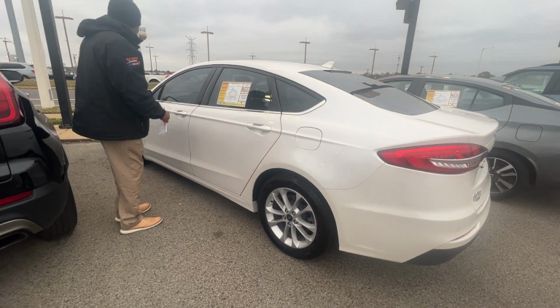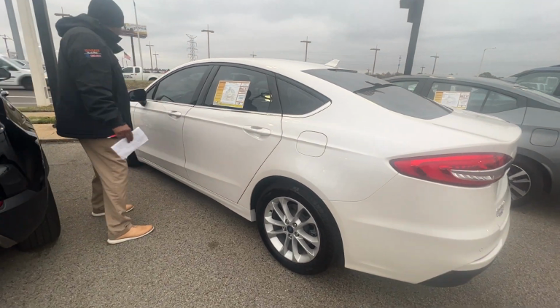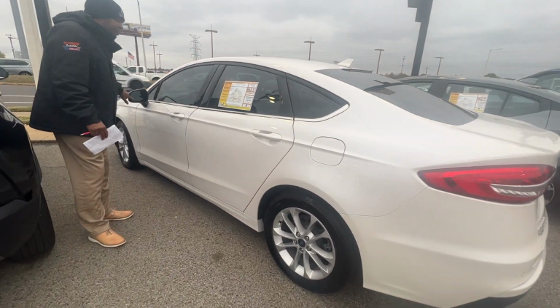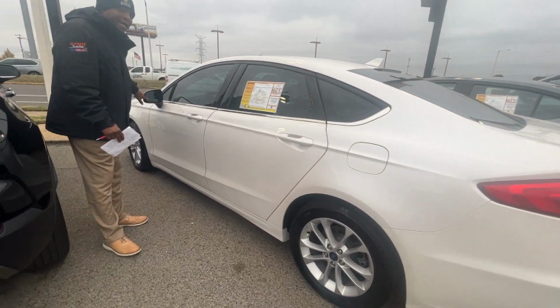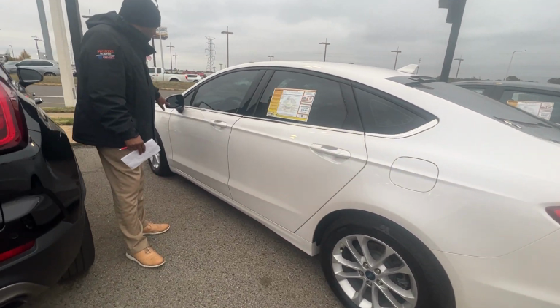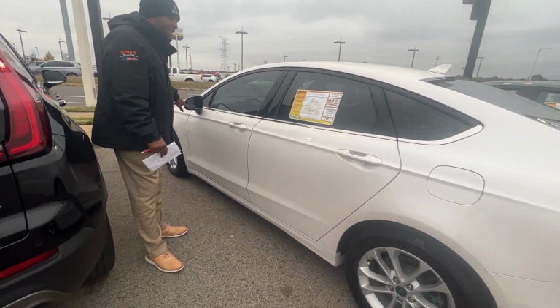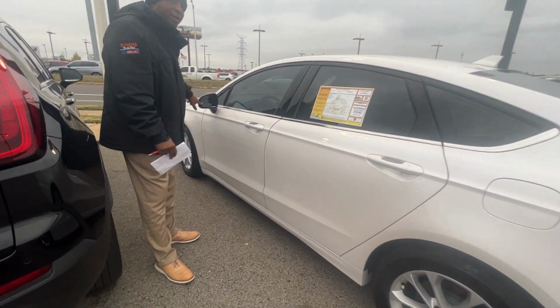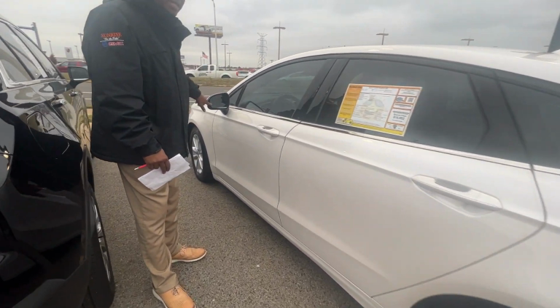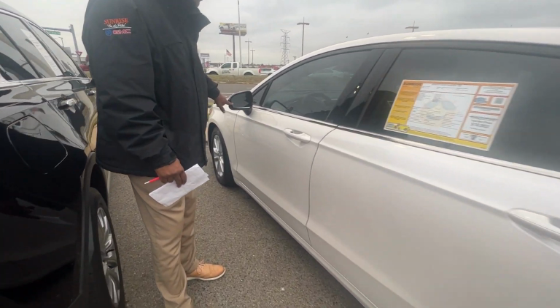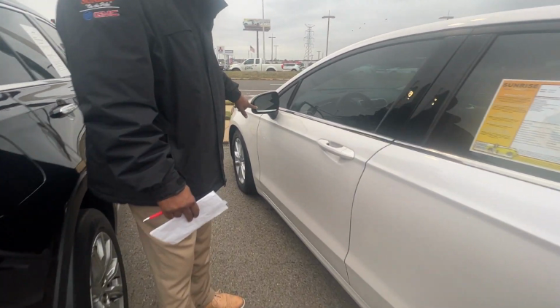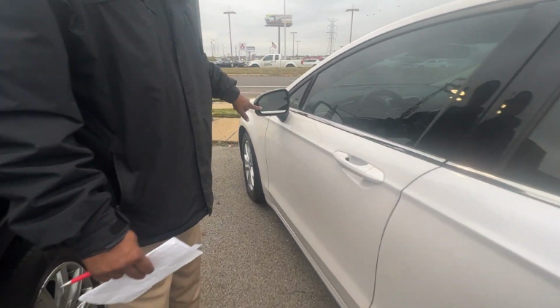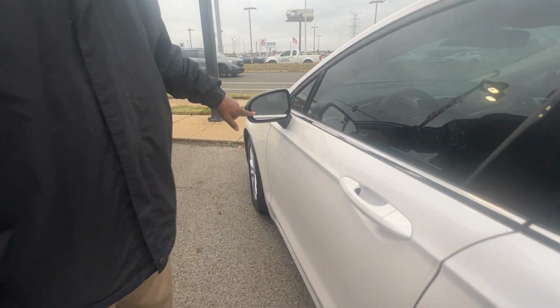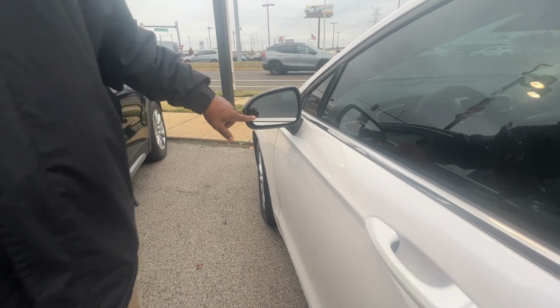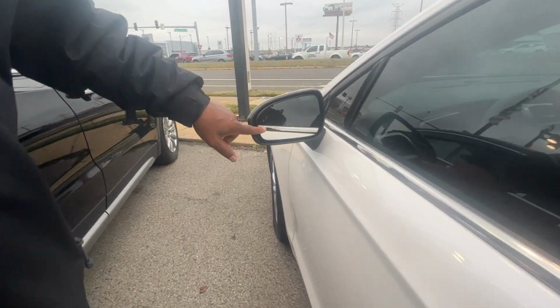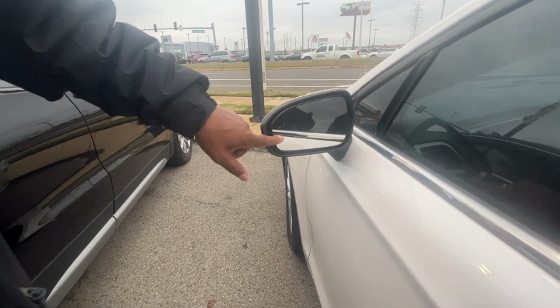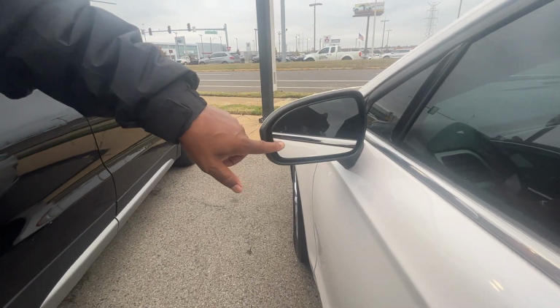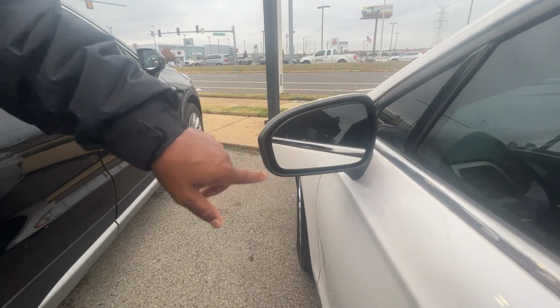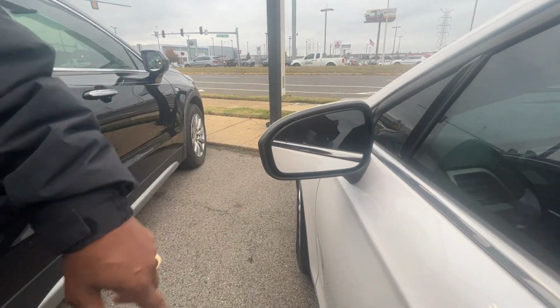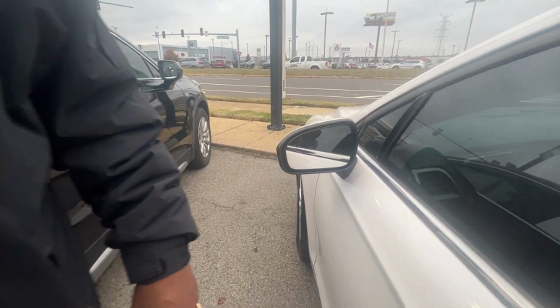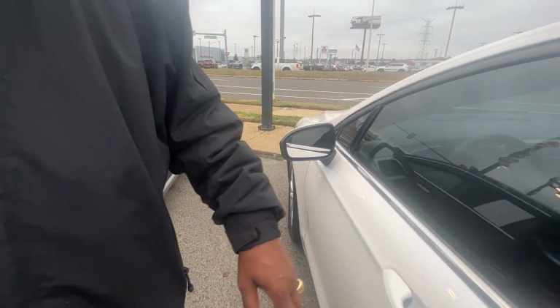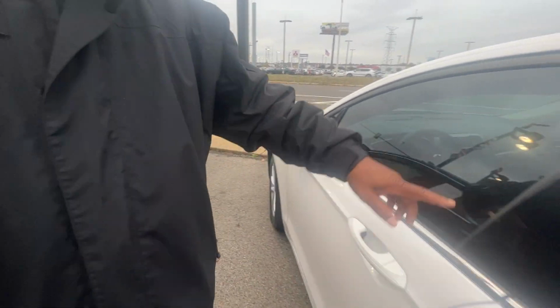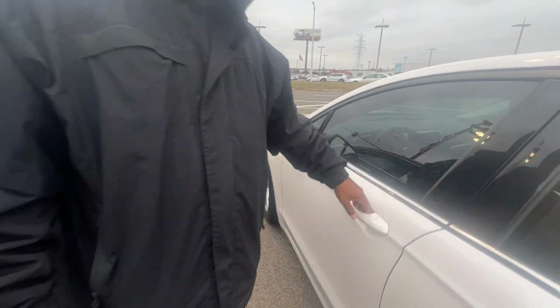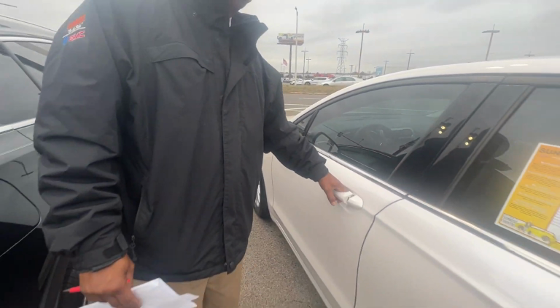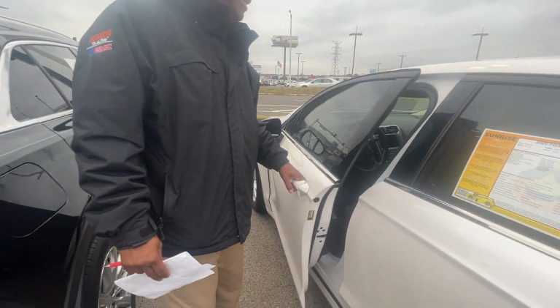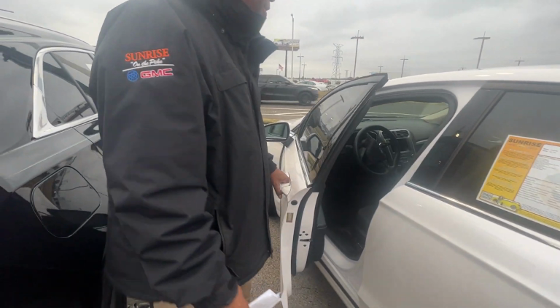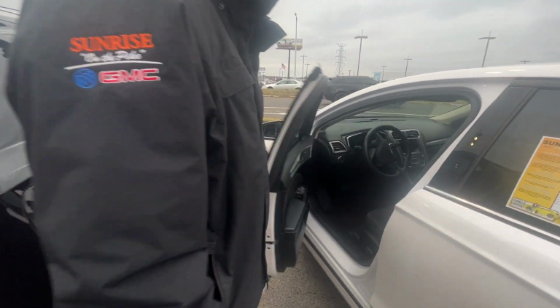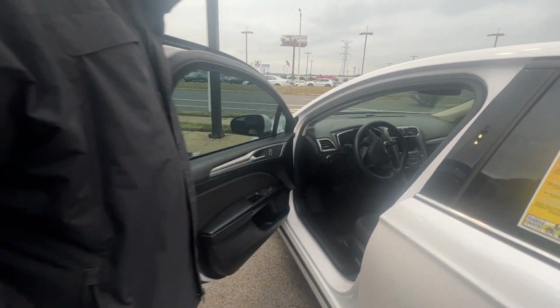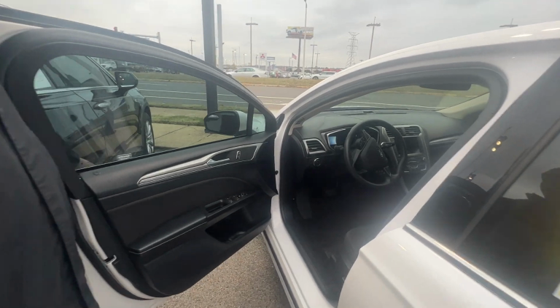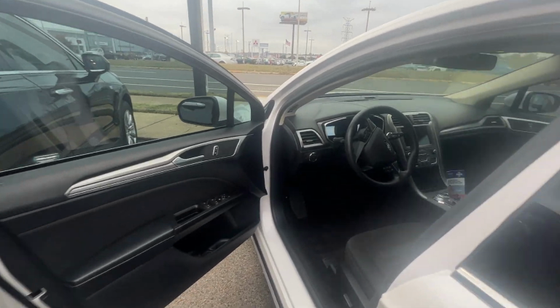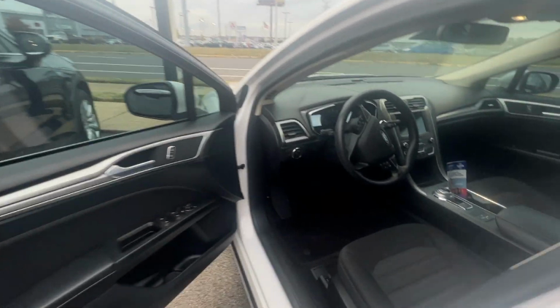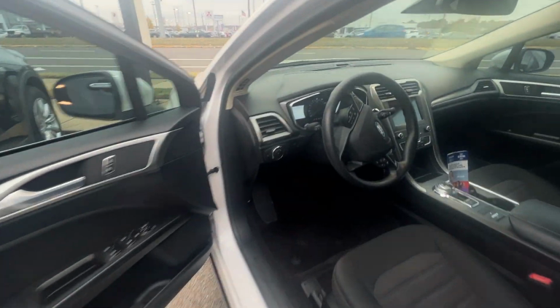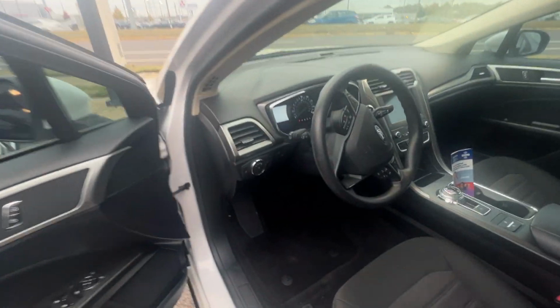This vehicle also has the blind zone alert package on it, to let you know if somebody's in your blind zone. Keyless entry right here. Black cloth interior.